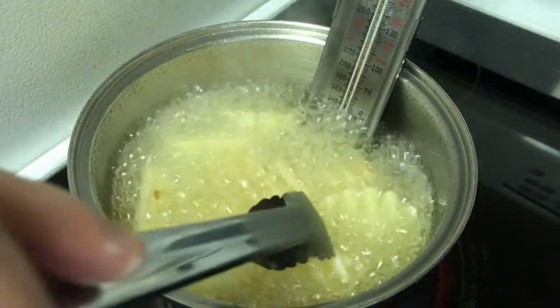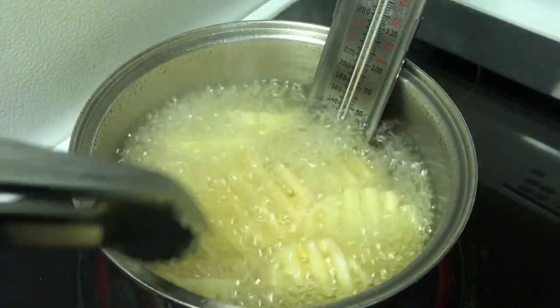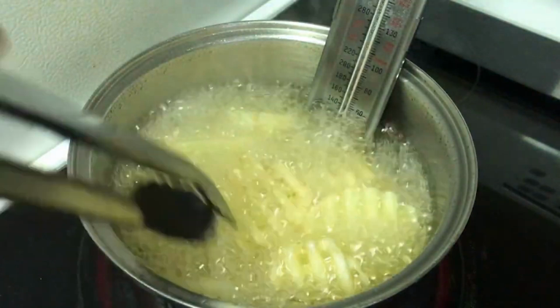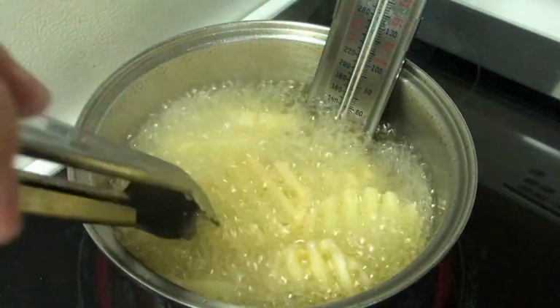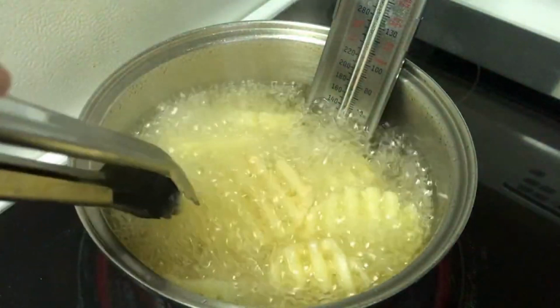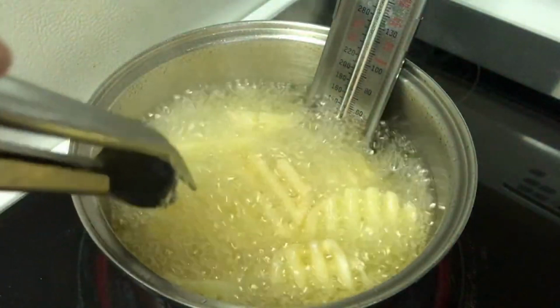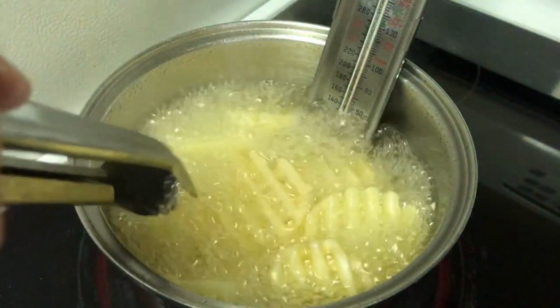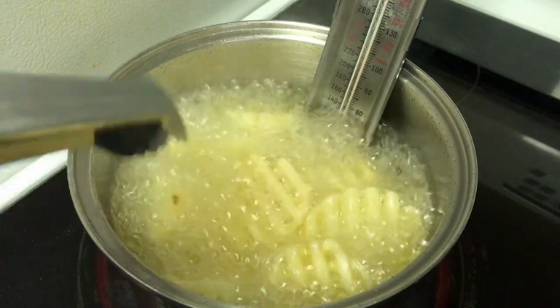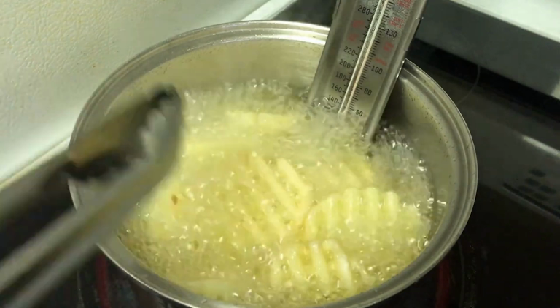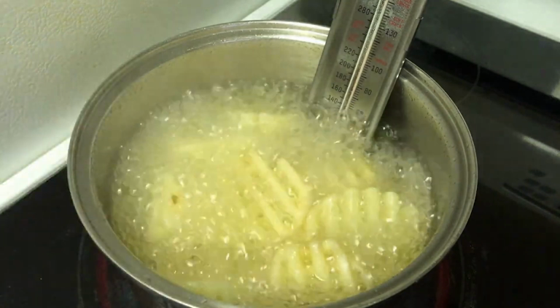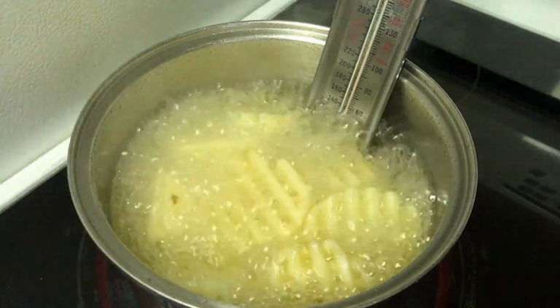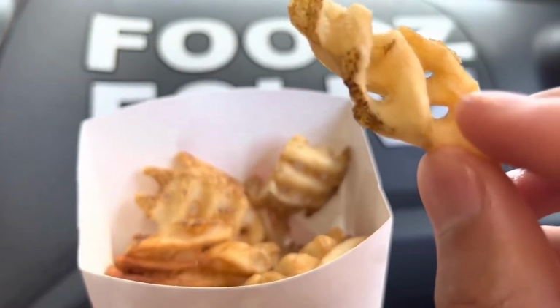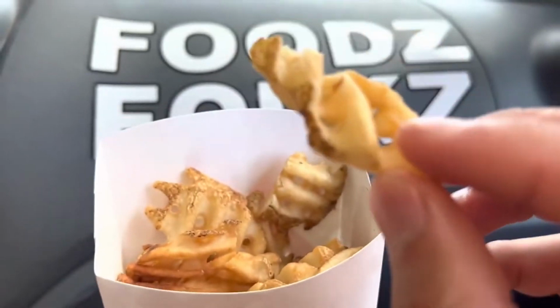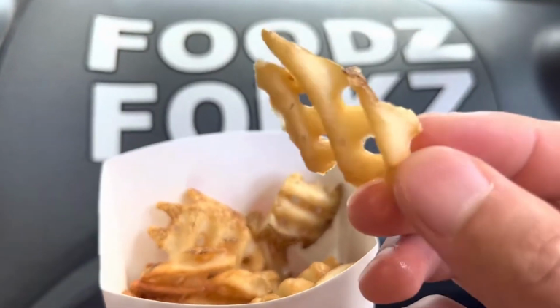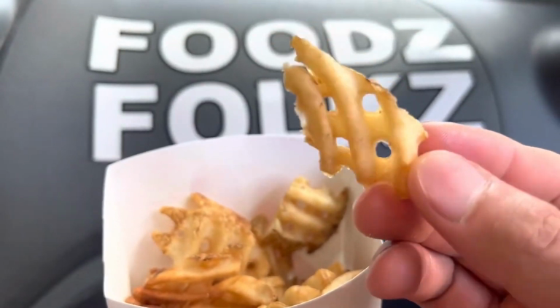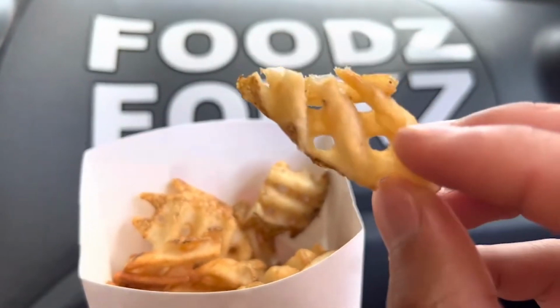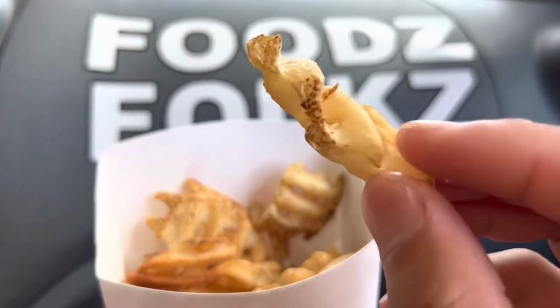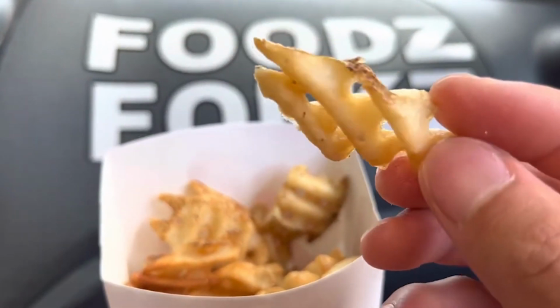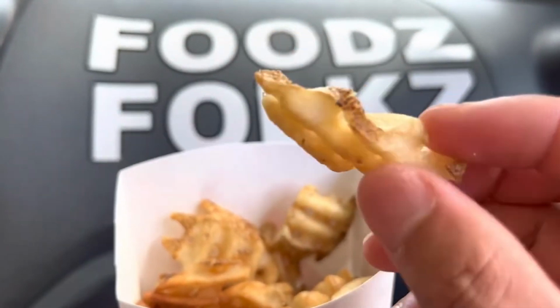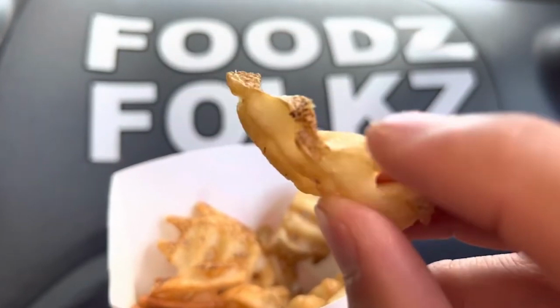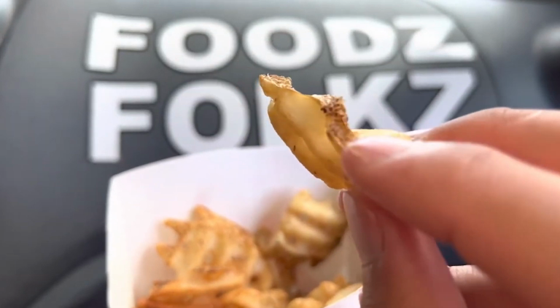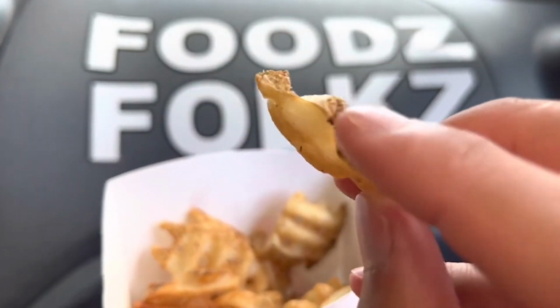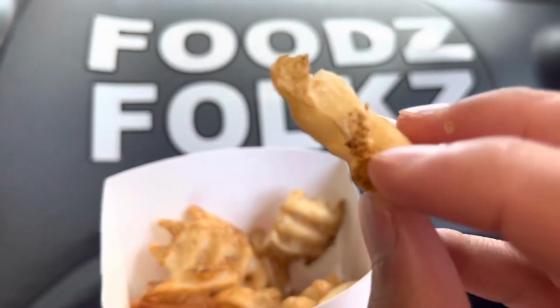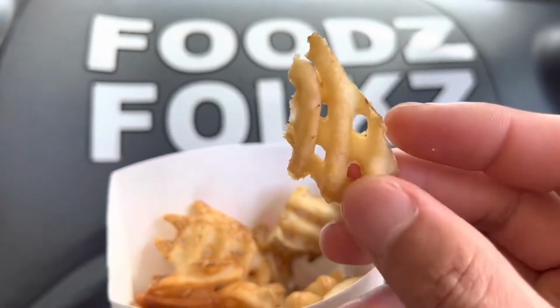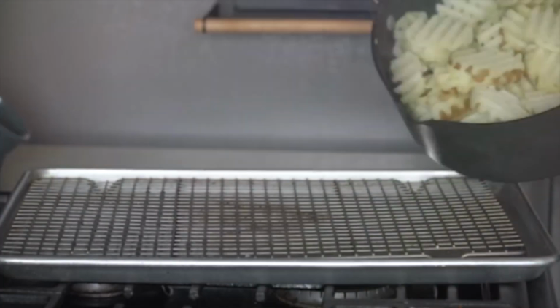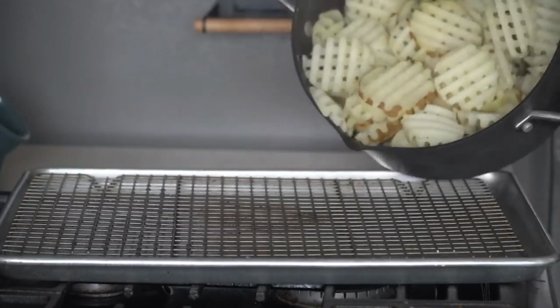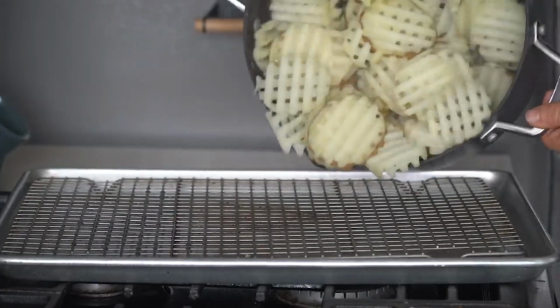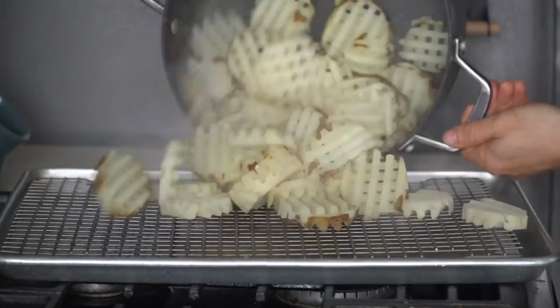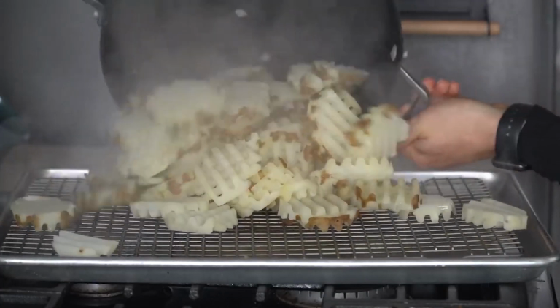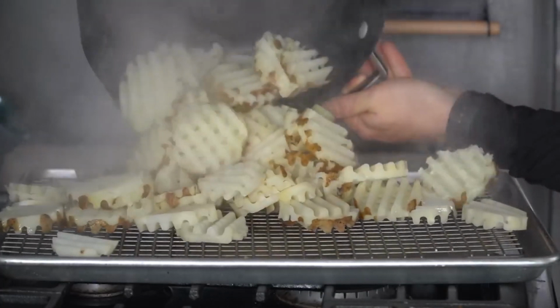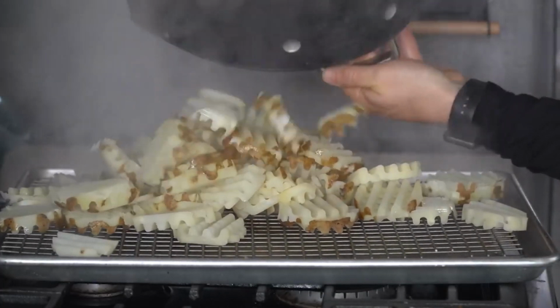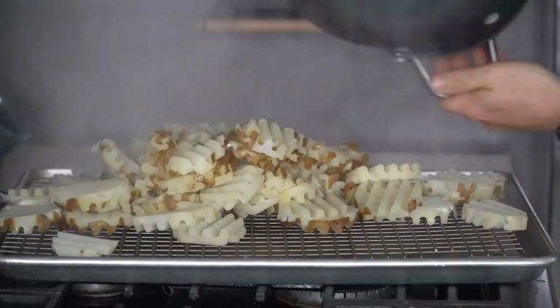Temperature control is another critical factor. The oil is maintained at a consistent temperature throughout the frying process. This consistency ensures that each batch of fries cooks evenly, contributing to the uniform quality that Chick-fil-A is known for.